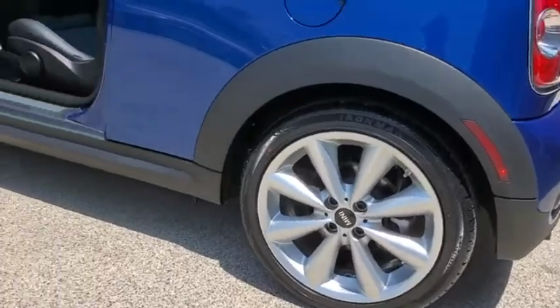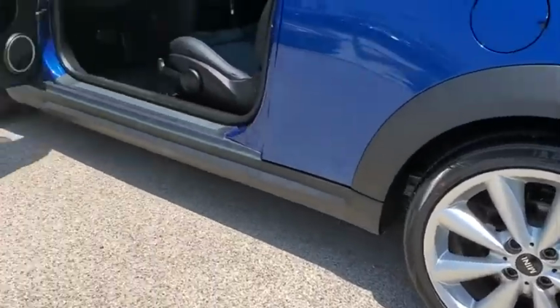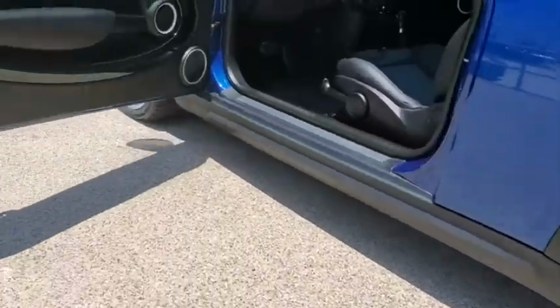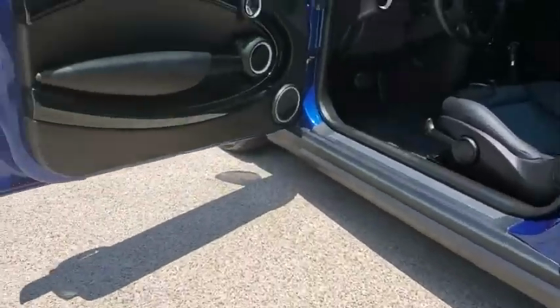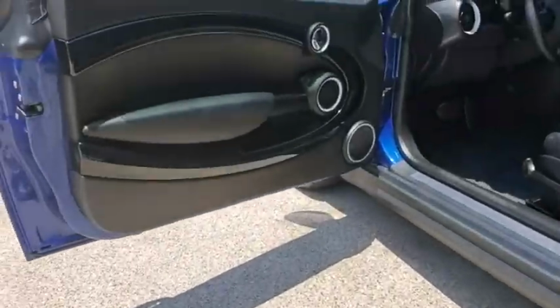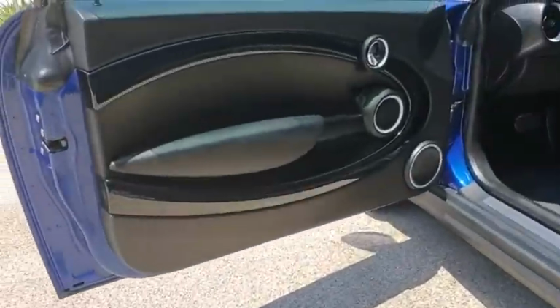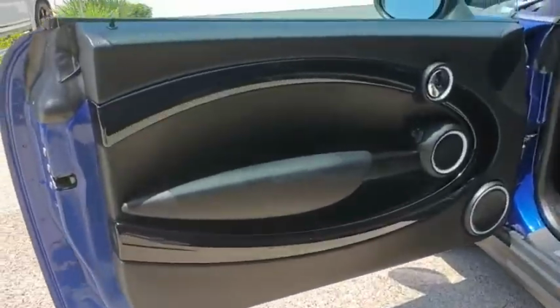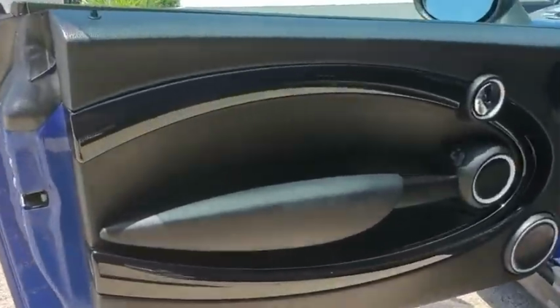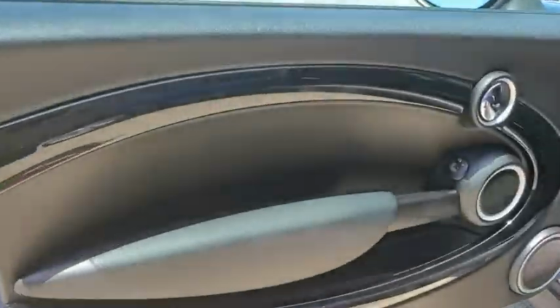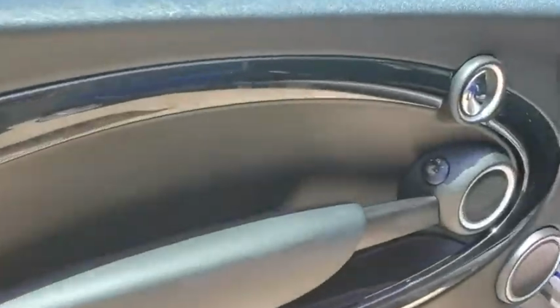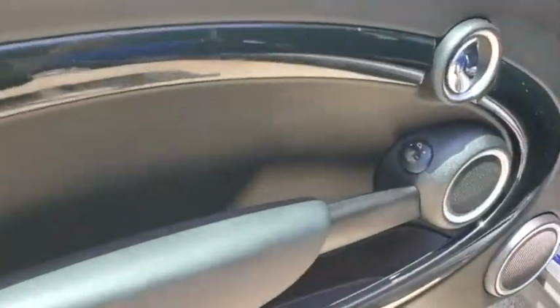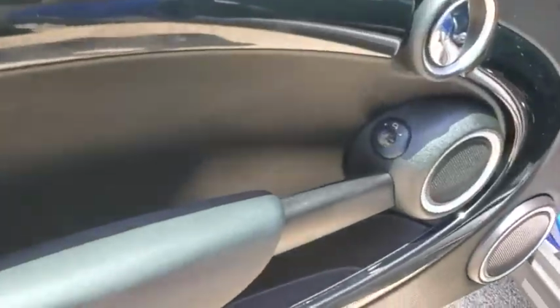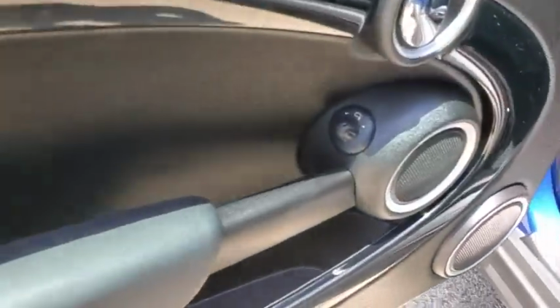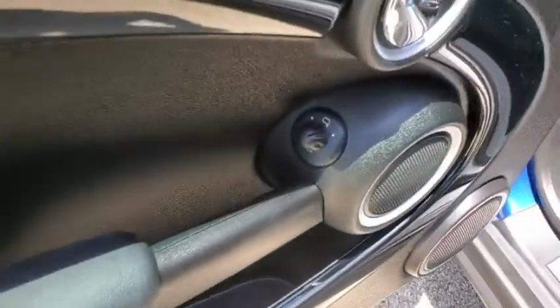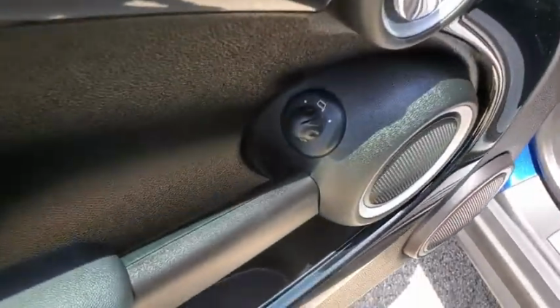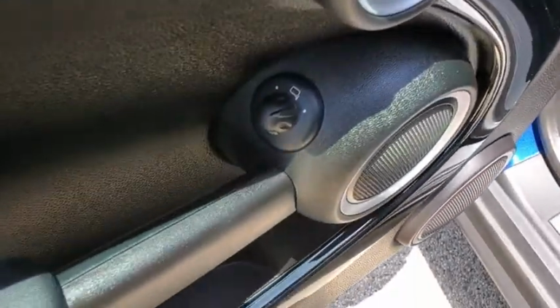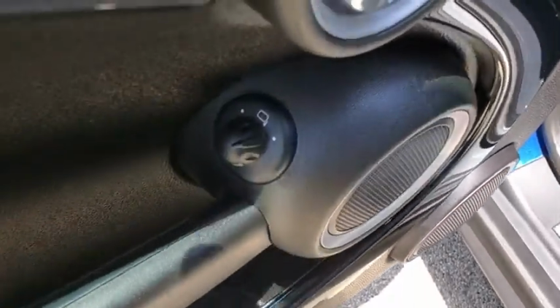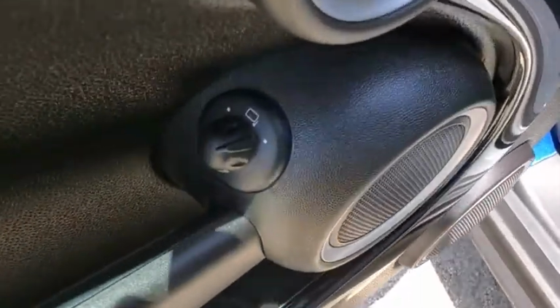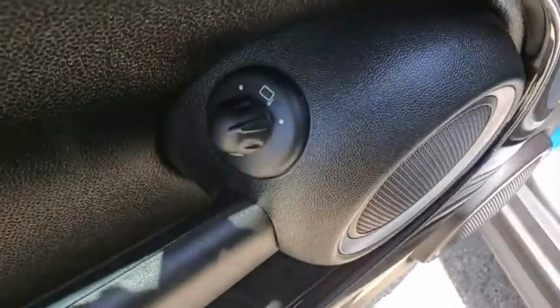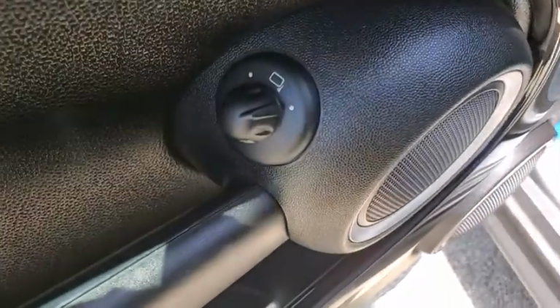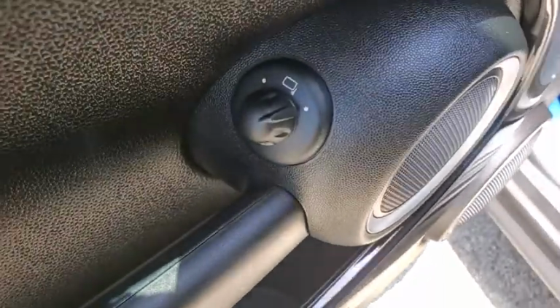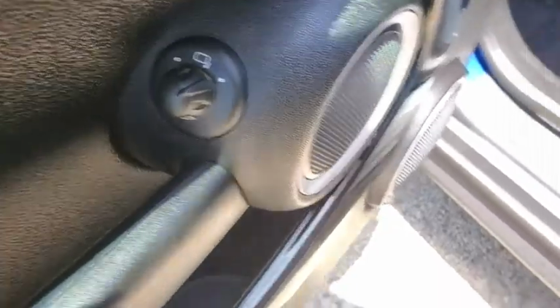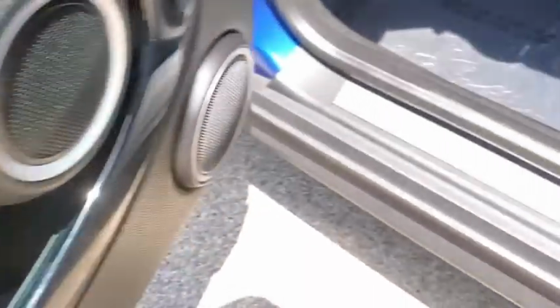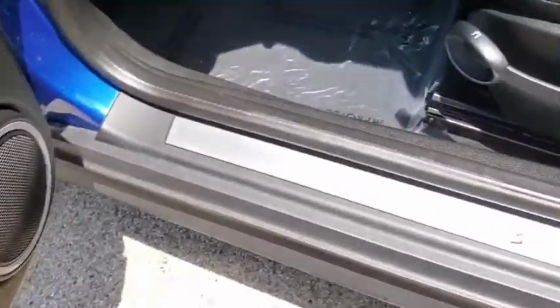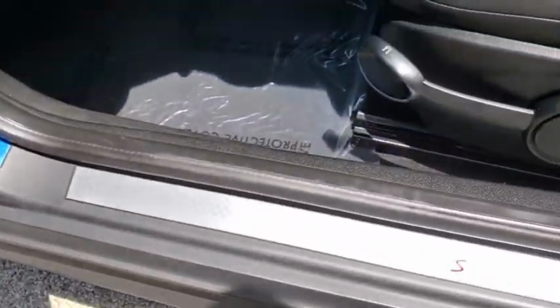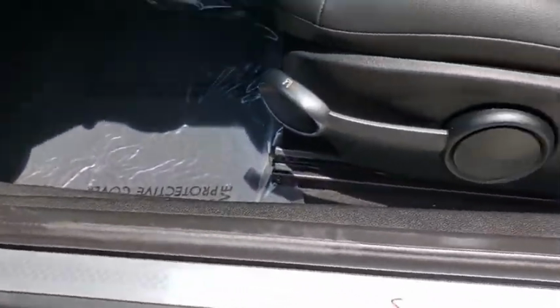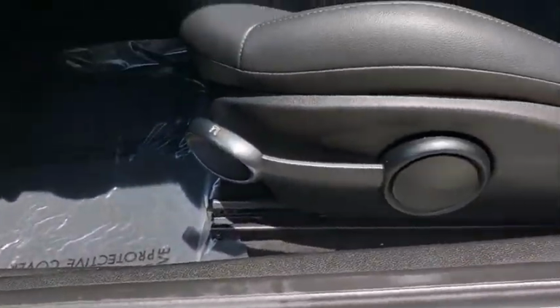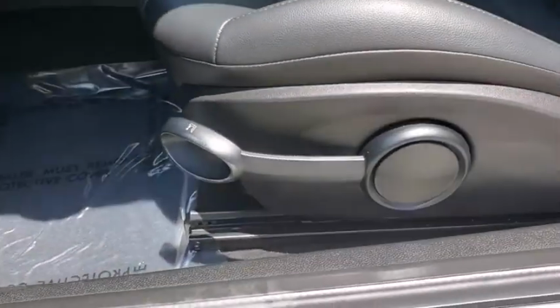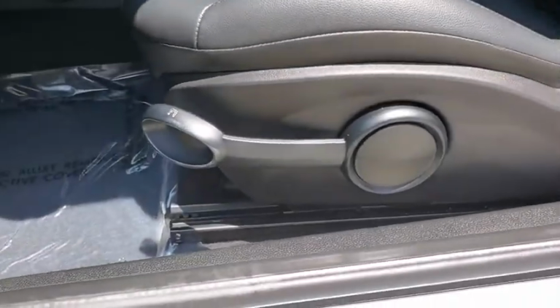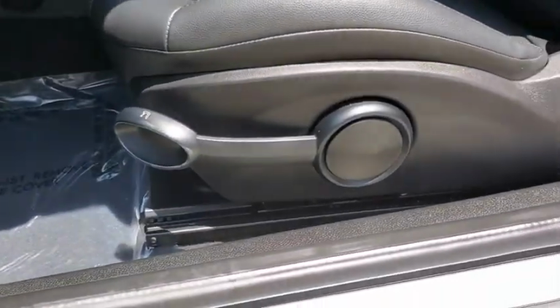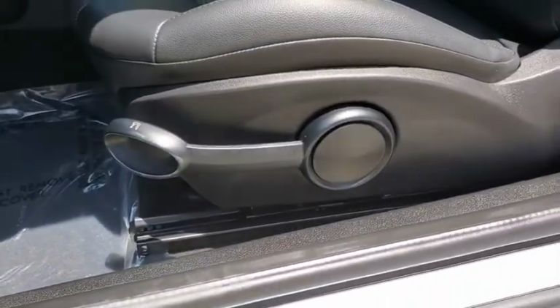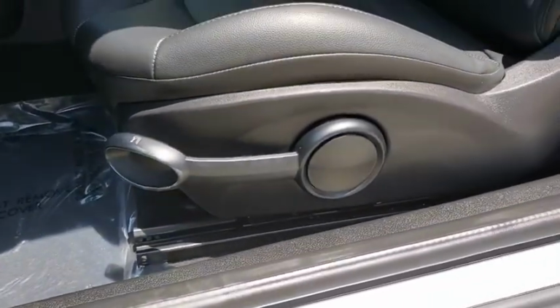This vehicle has less than 25,000 miles. Here are some of this vehicle's great options: traction control, dual airbags.